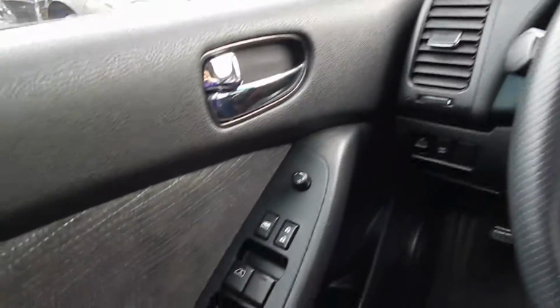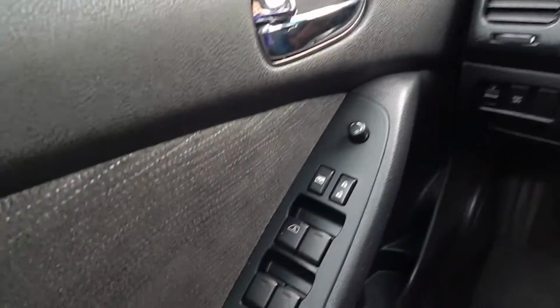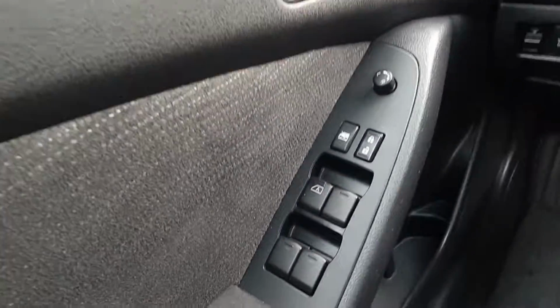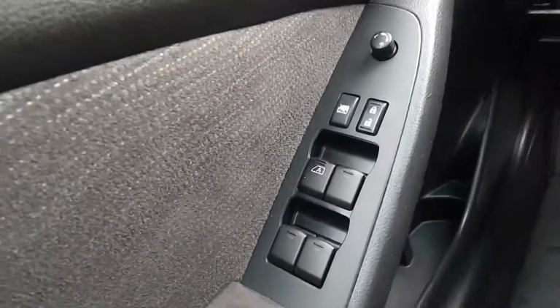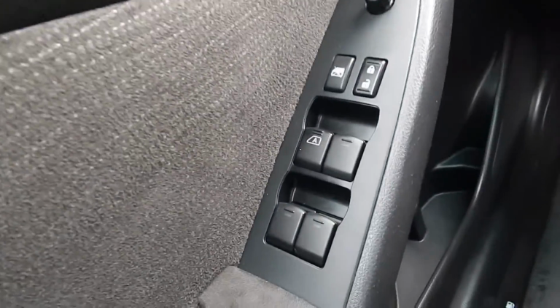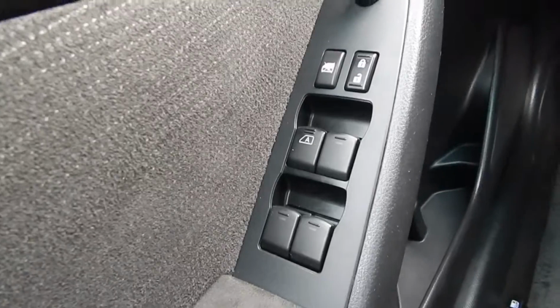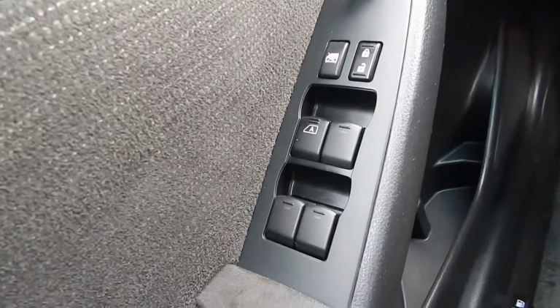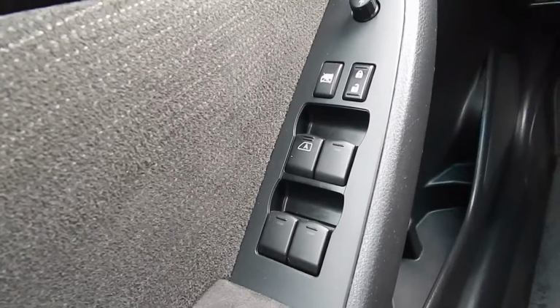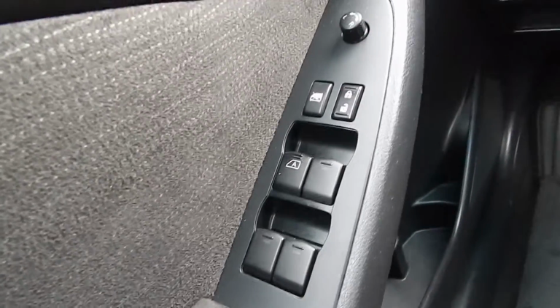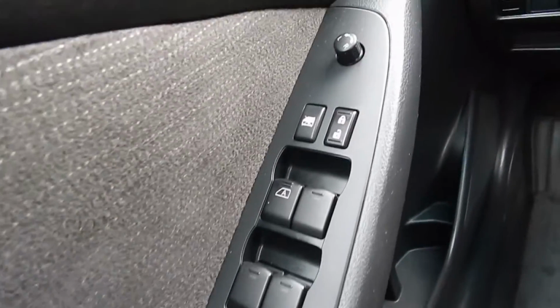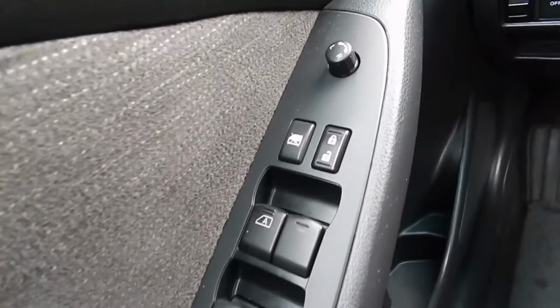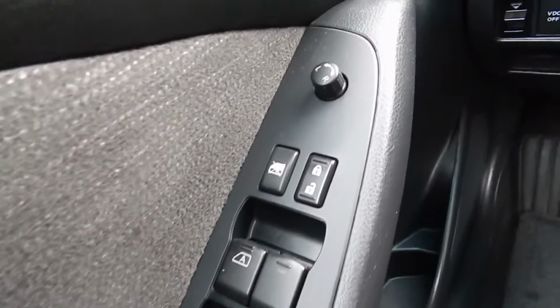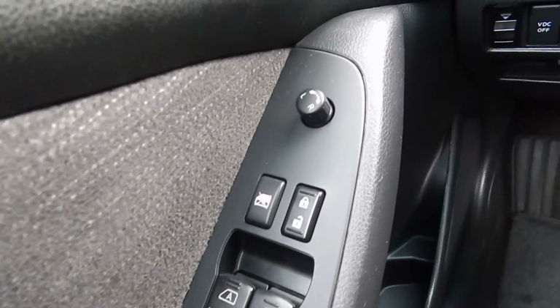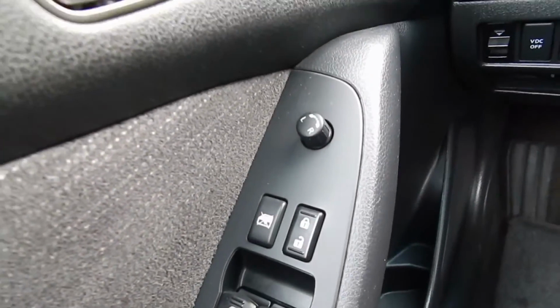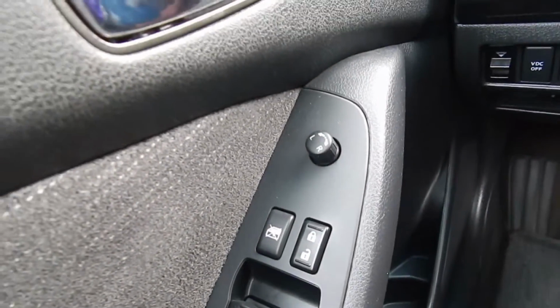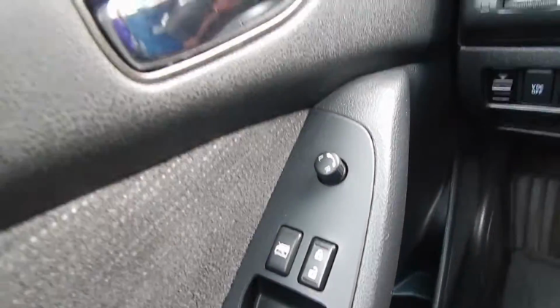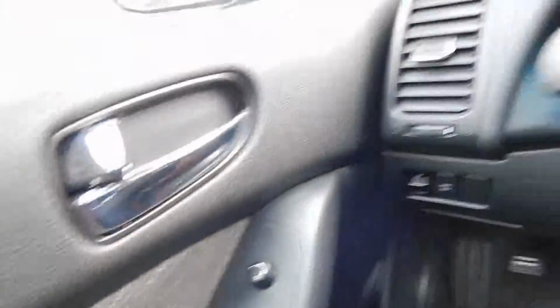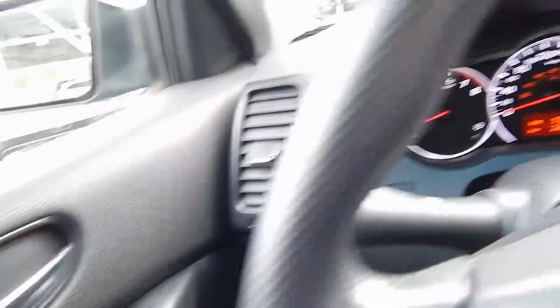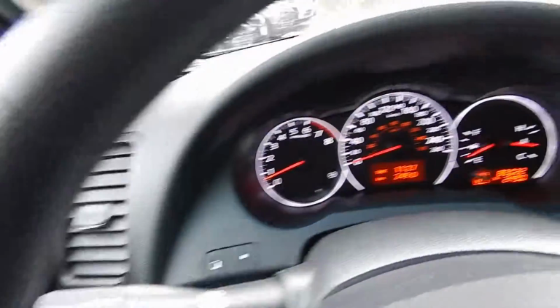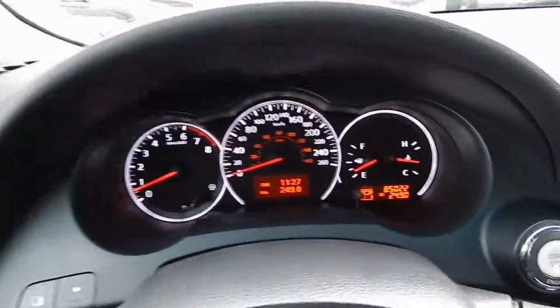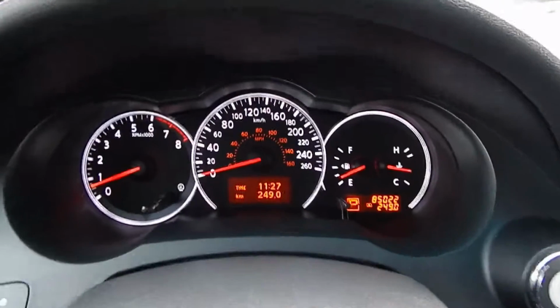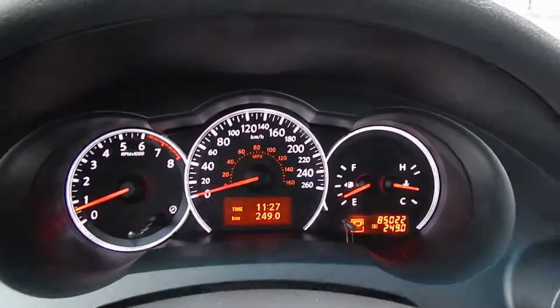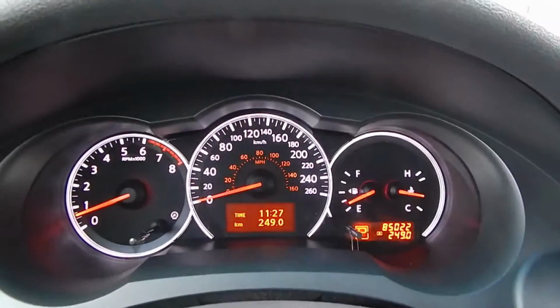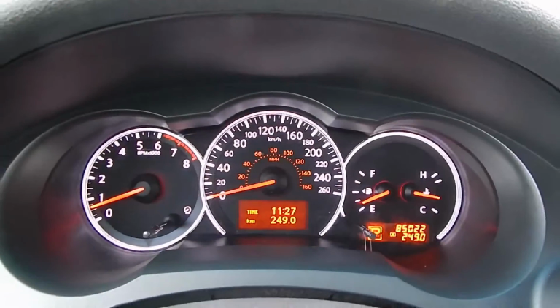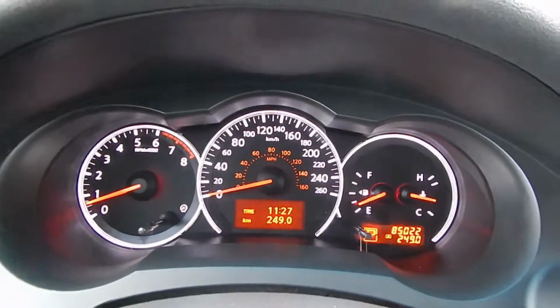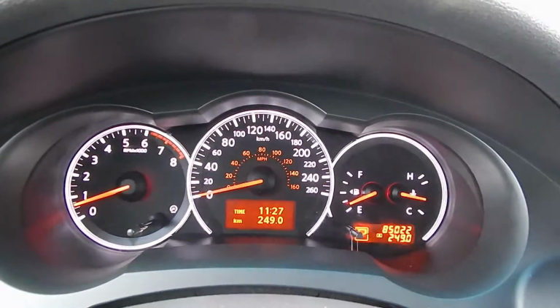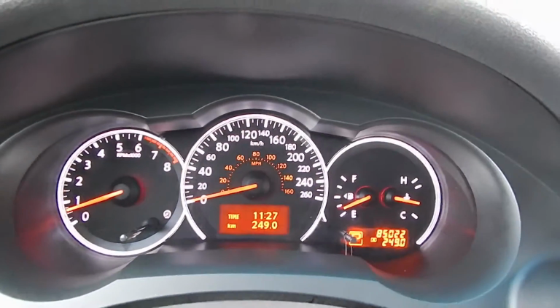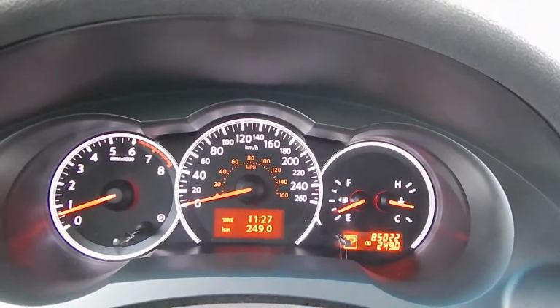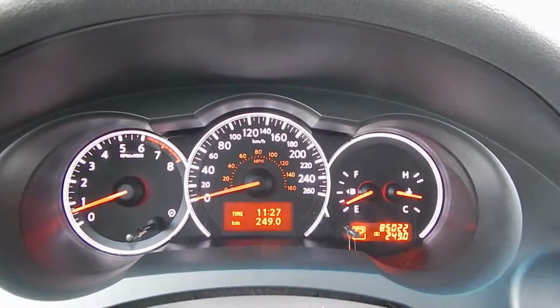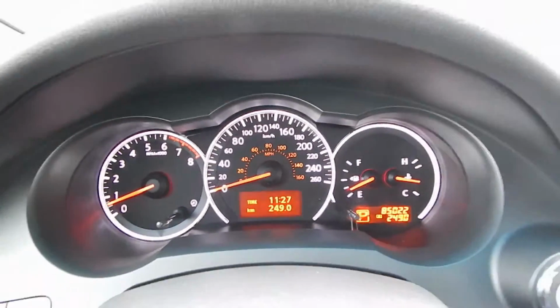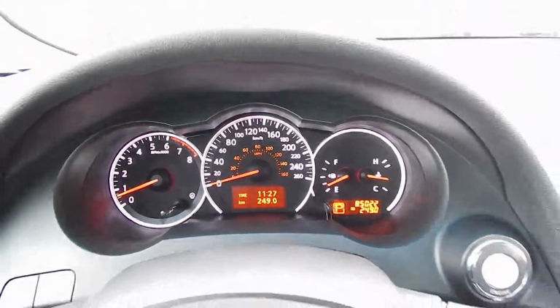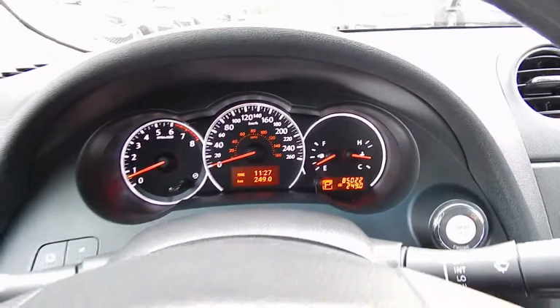Inside the Altima, here on the driver's door we've got power windows, power doors, and power mirrors. And here is looking at the dash — 85,000 km on the Altima.